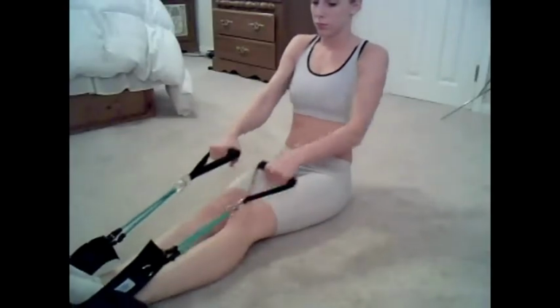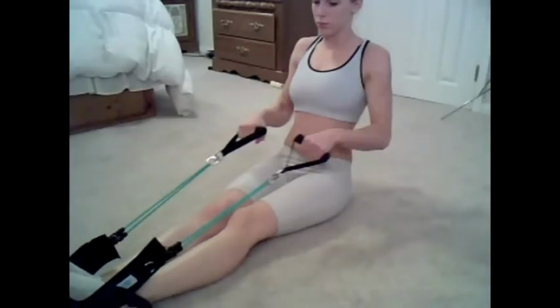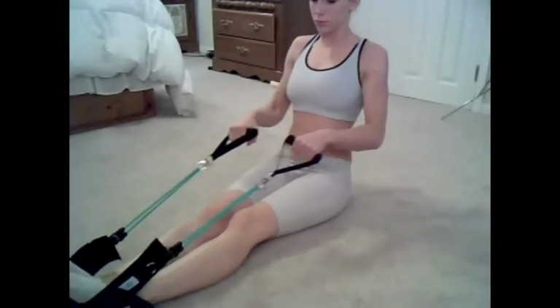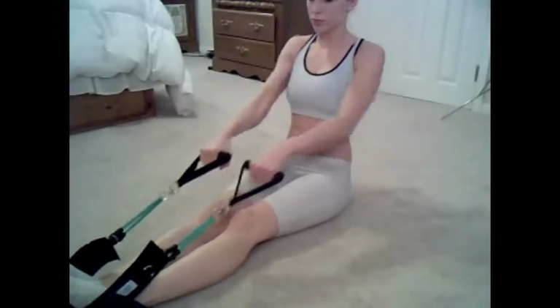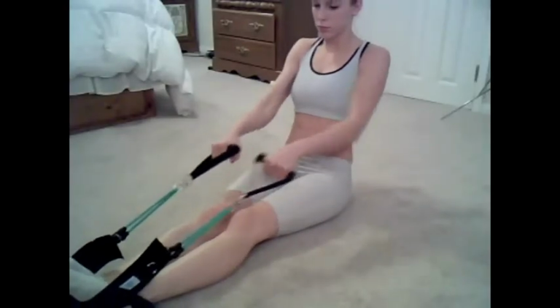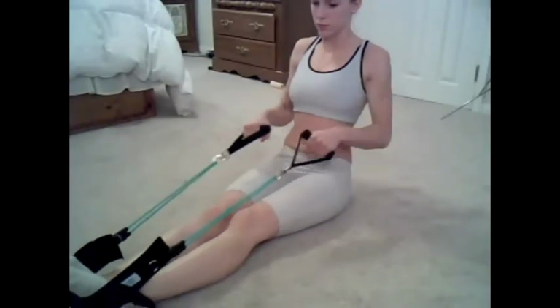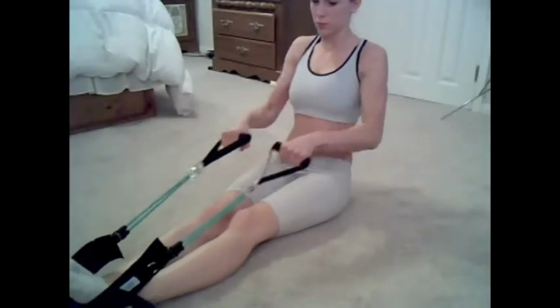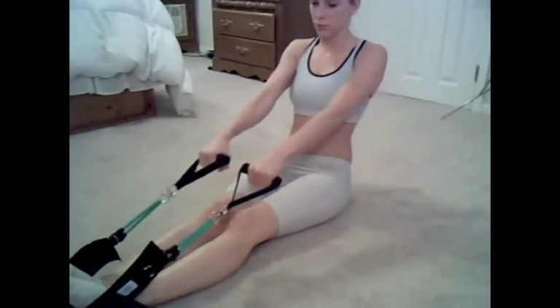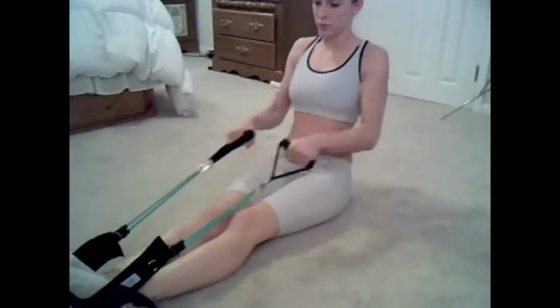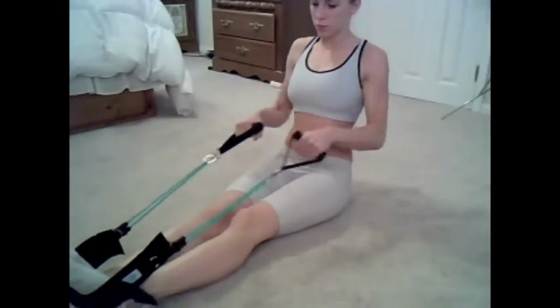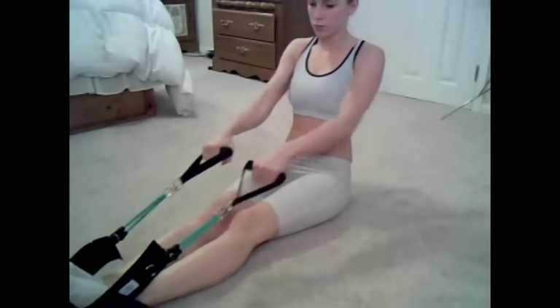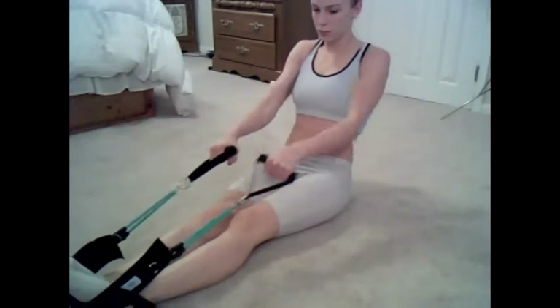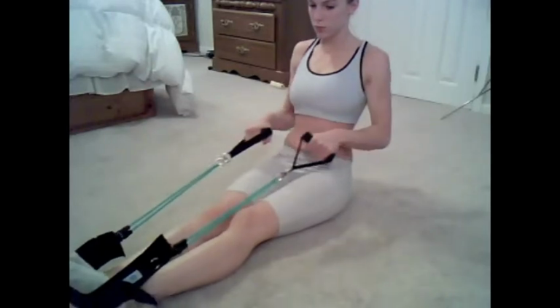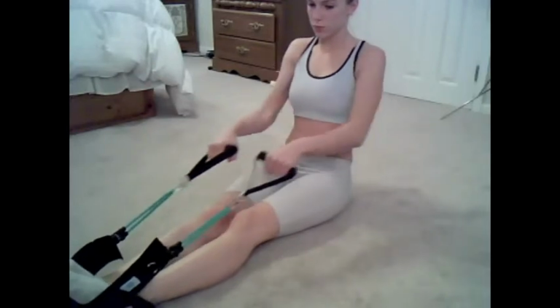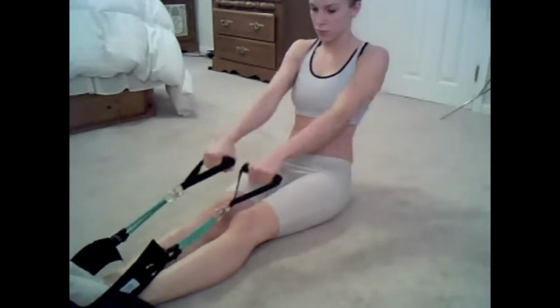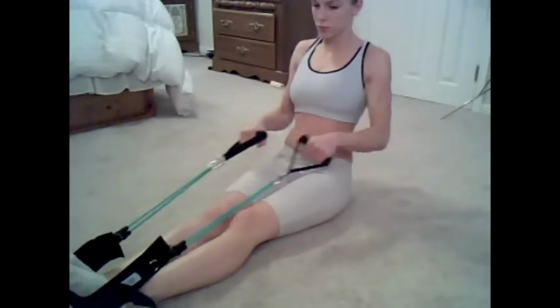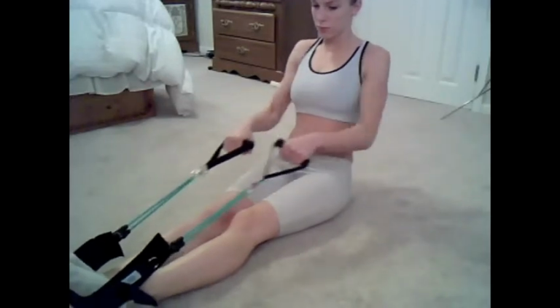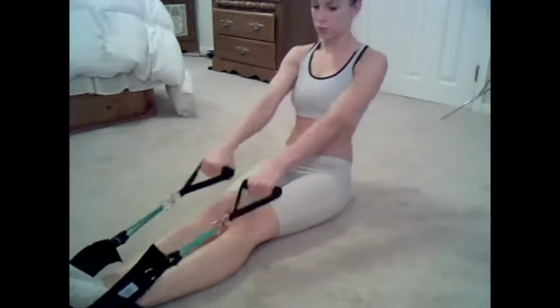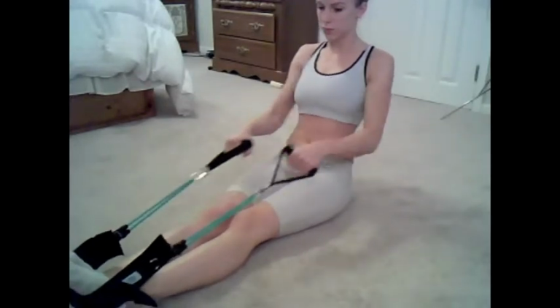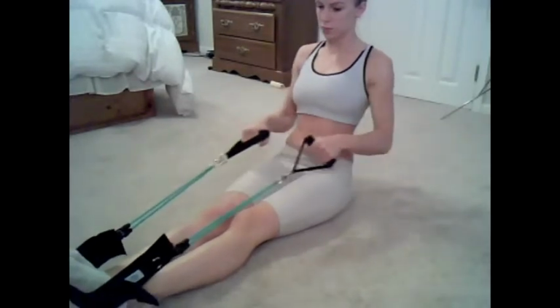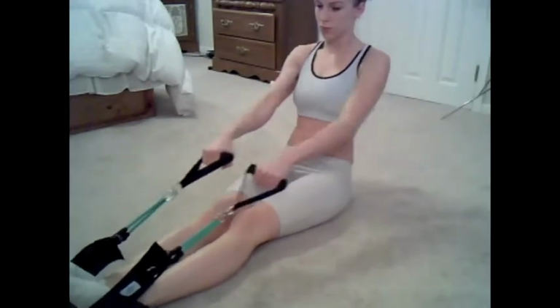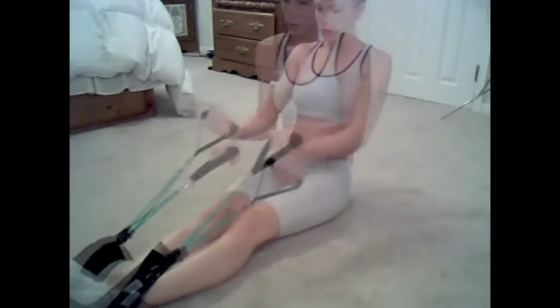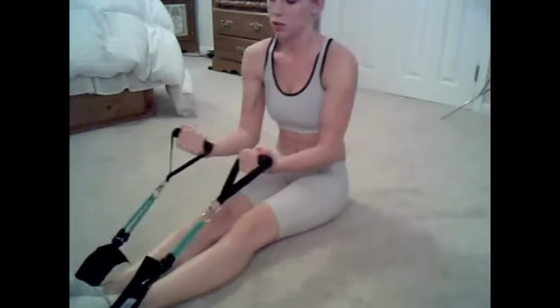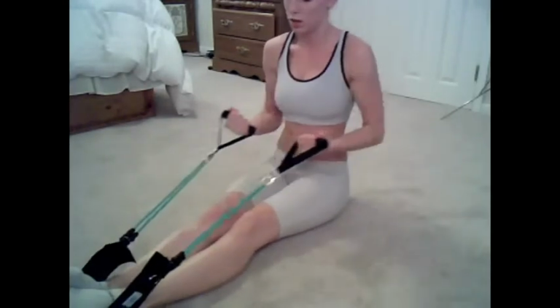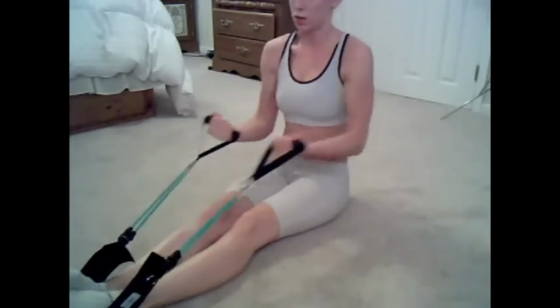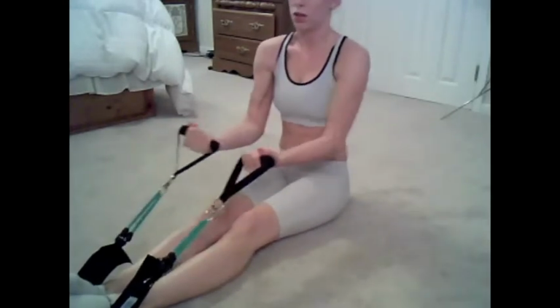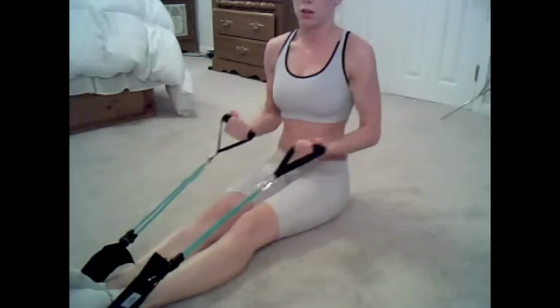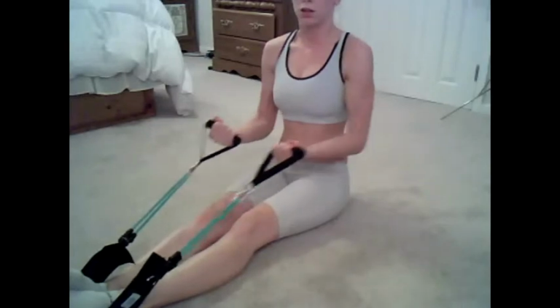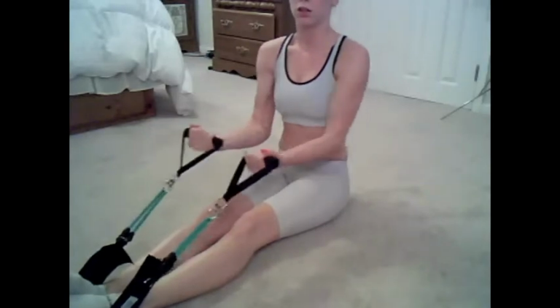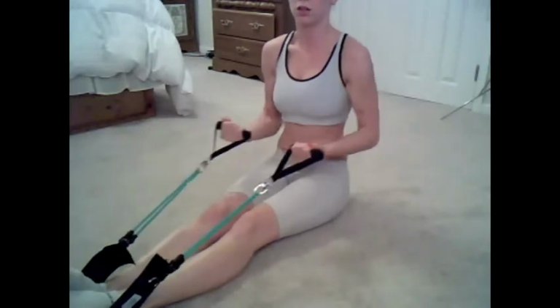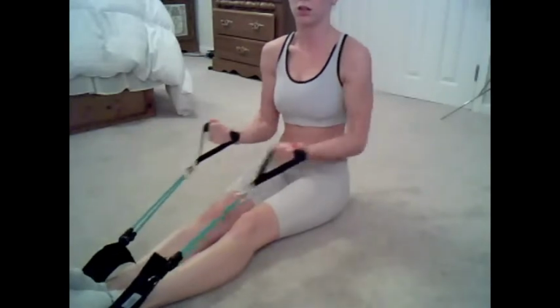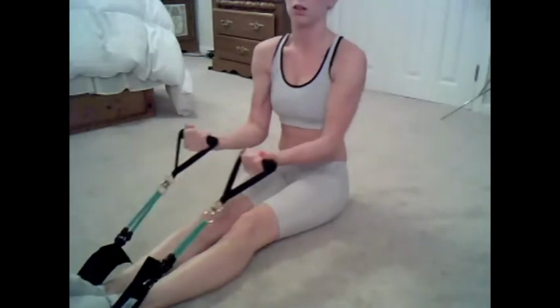Put your feet on the pad and make sure you're only pulling with your arms. Keep your upper body still. Now flip your hands over and do the same thing.